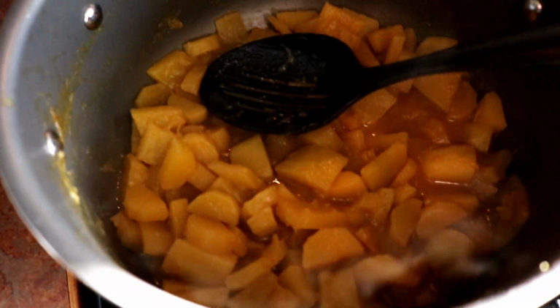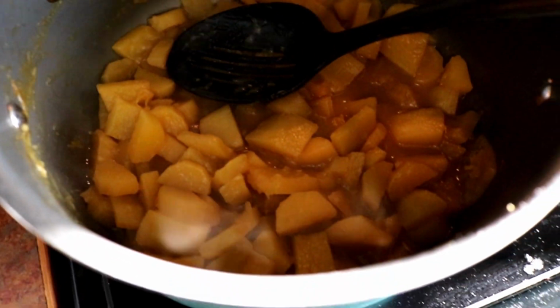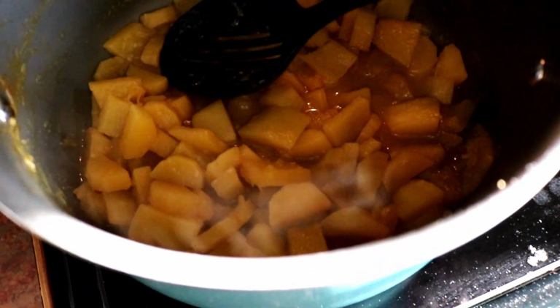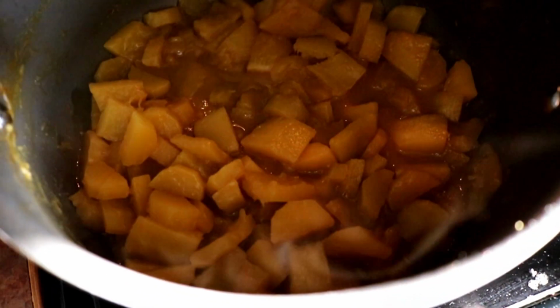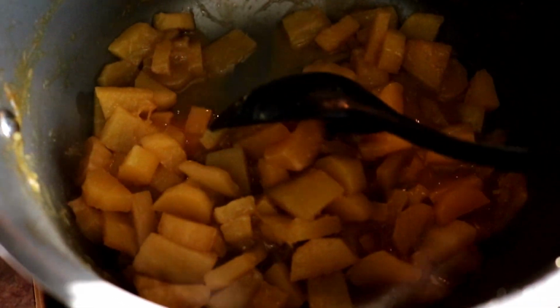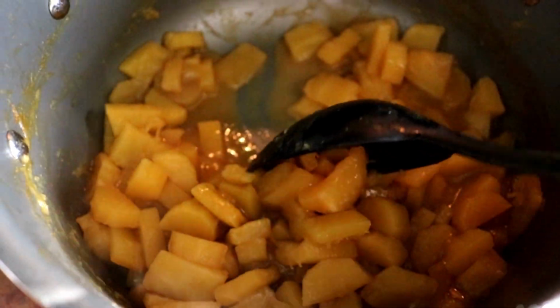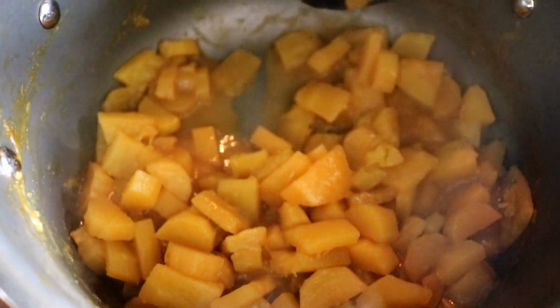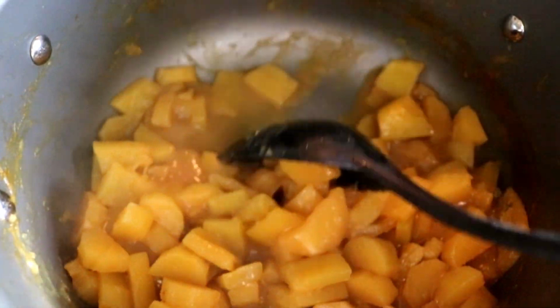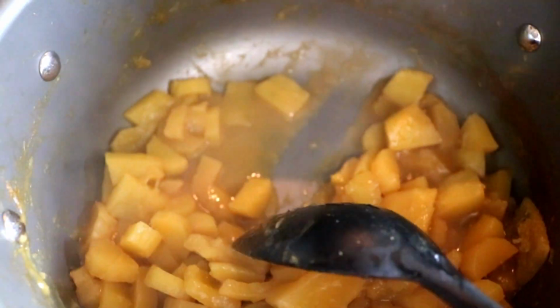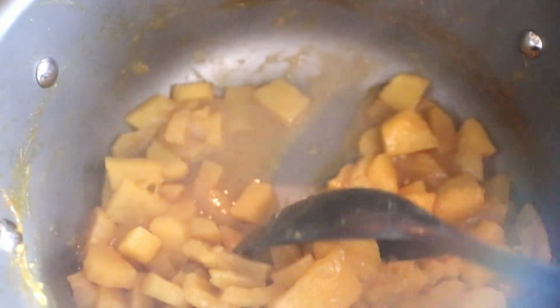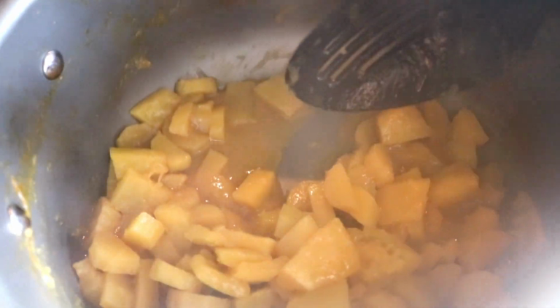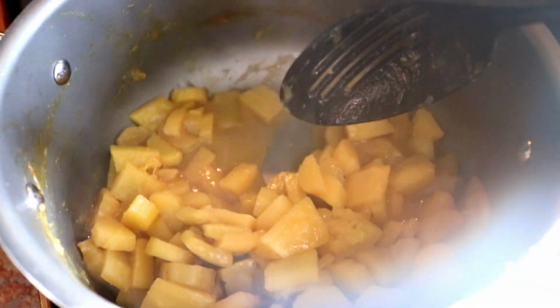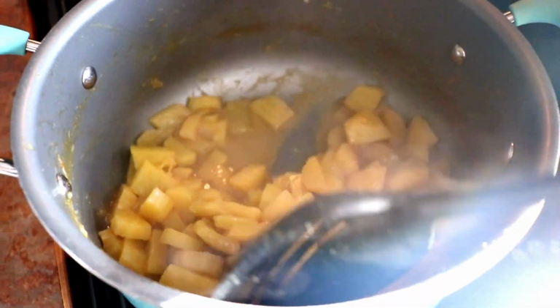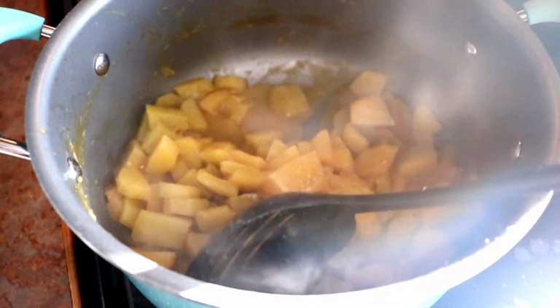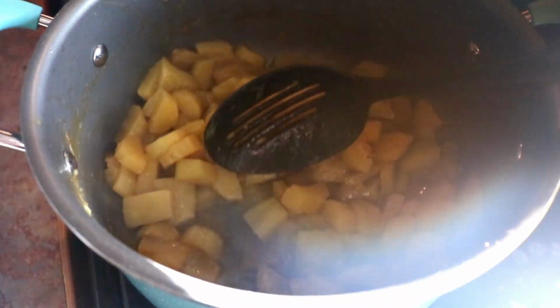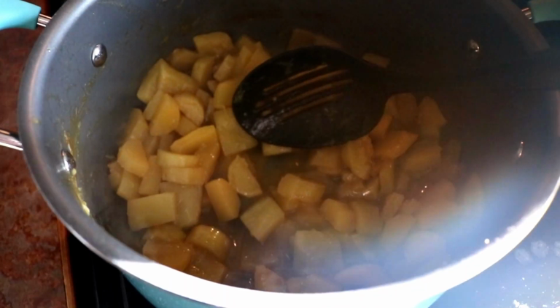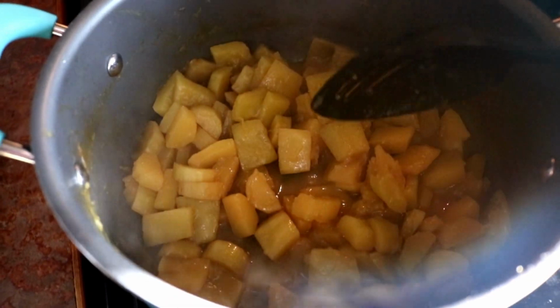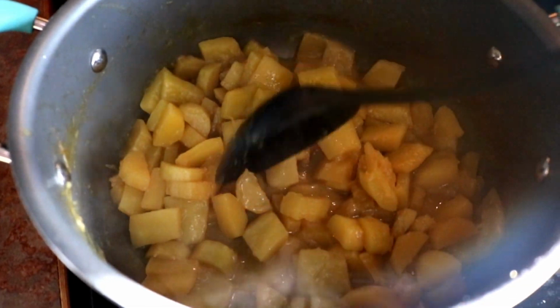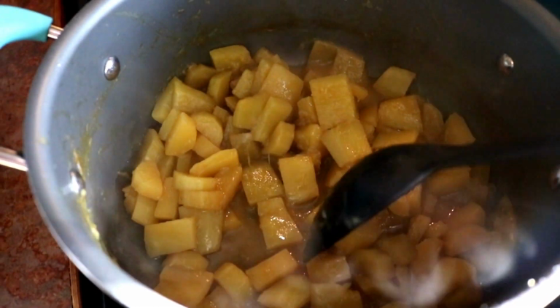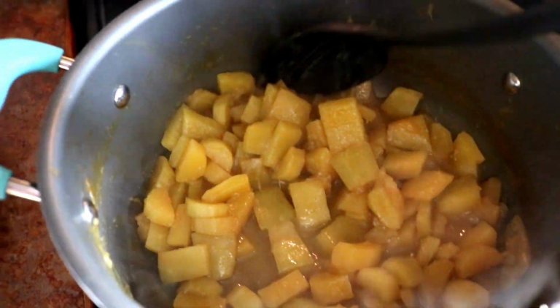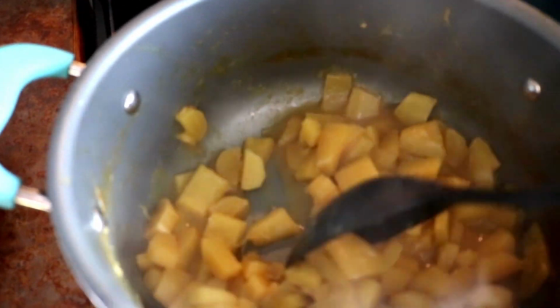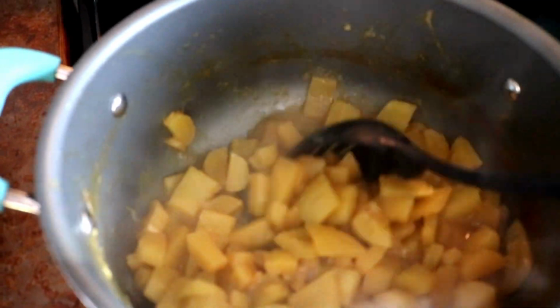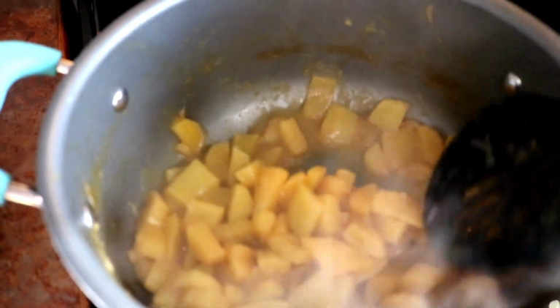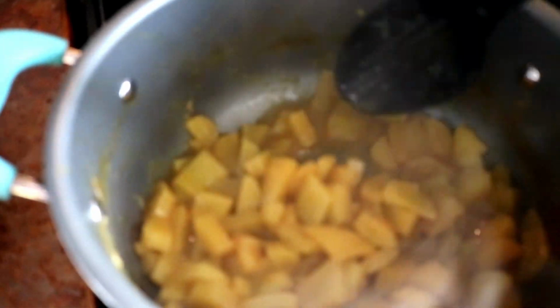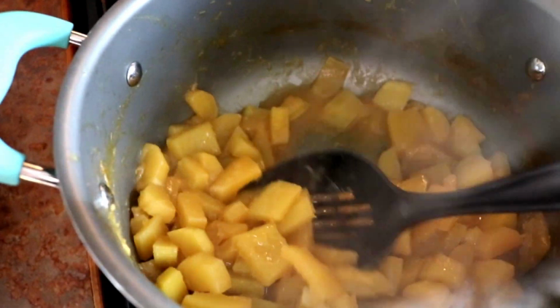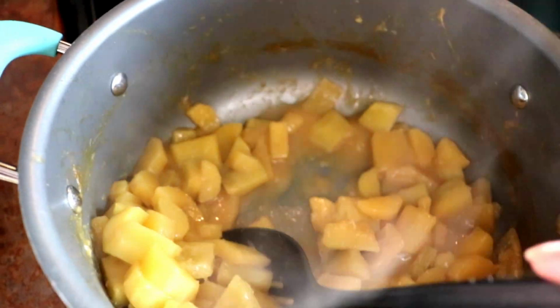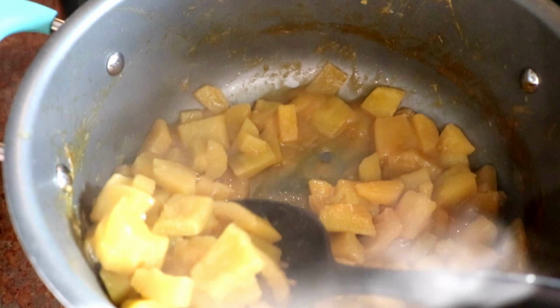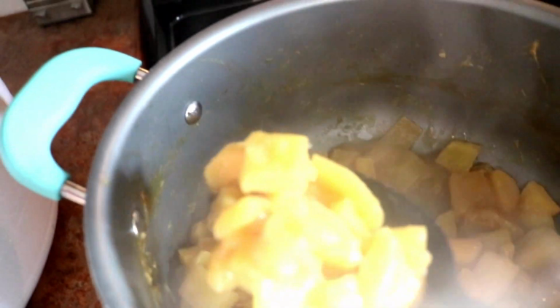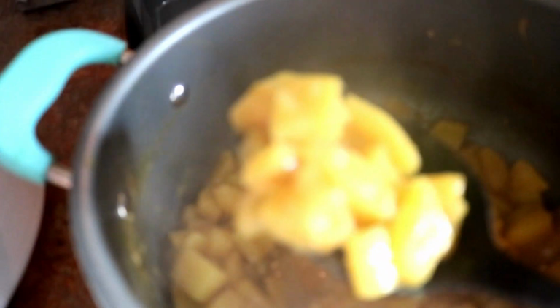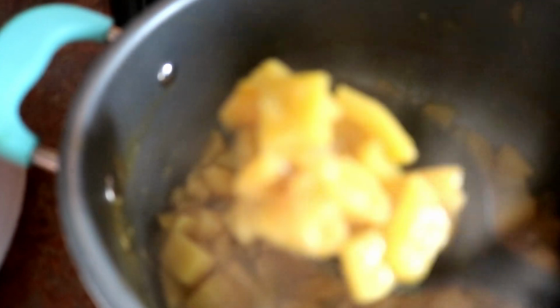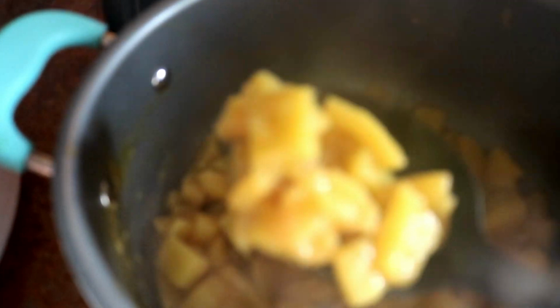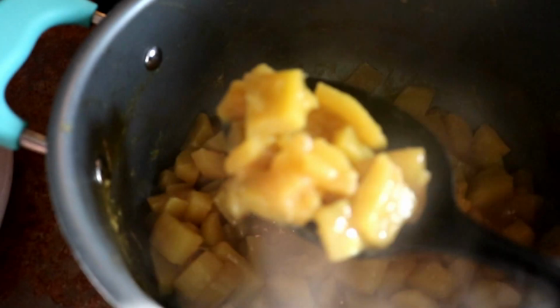The second batch is done. You can see it's cooked down a lot. We did add water to this one, and a little bit to the other one just to give it enough liquid, so I'm not going to have hardly any left. But that's fine — they all look as they should.